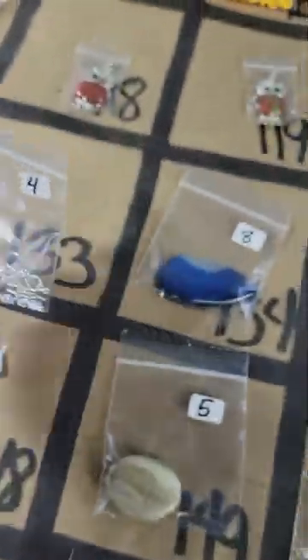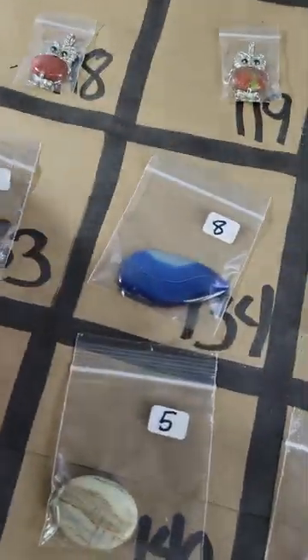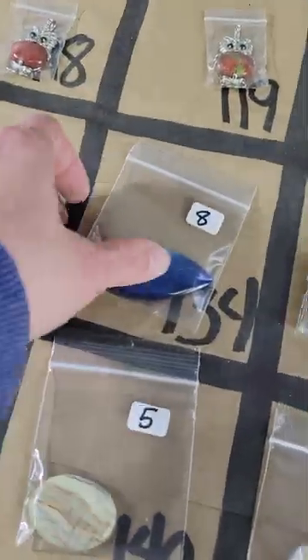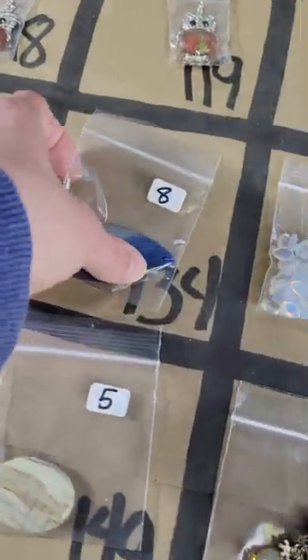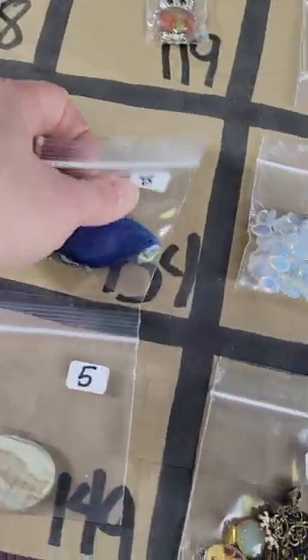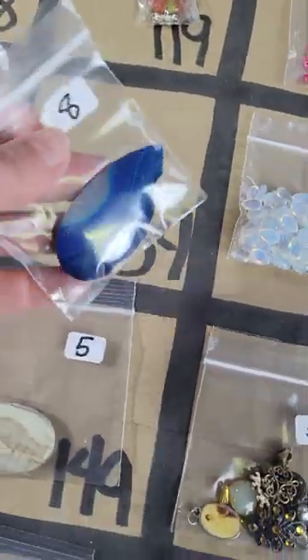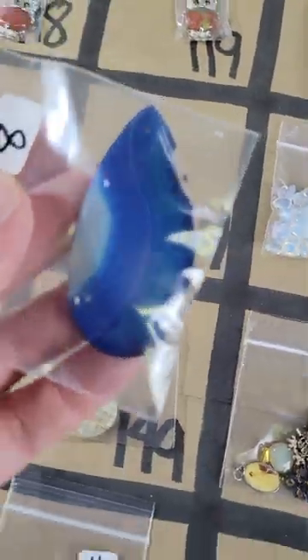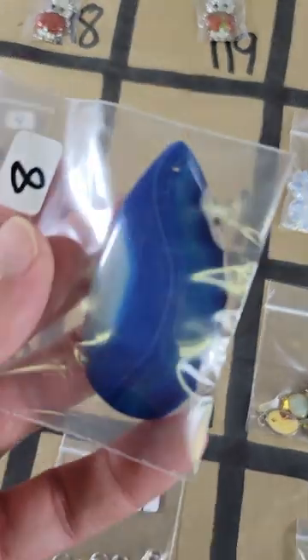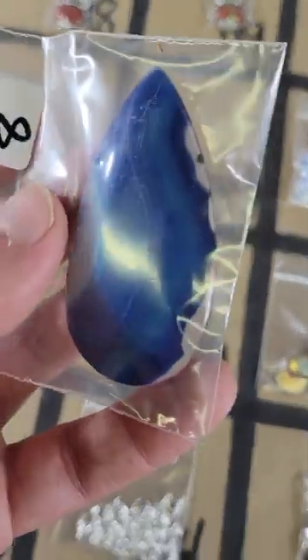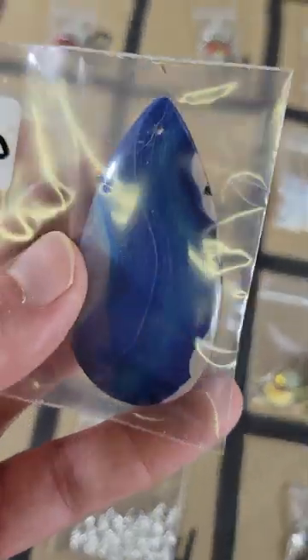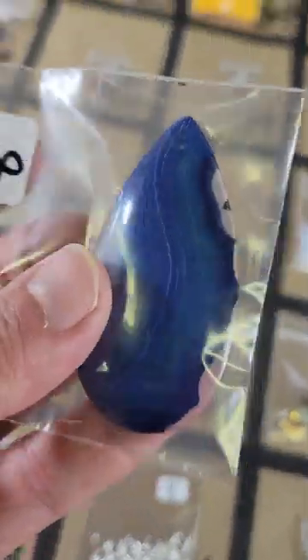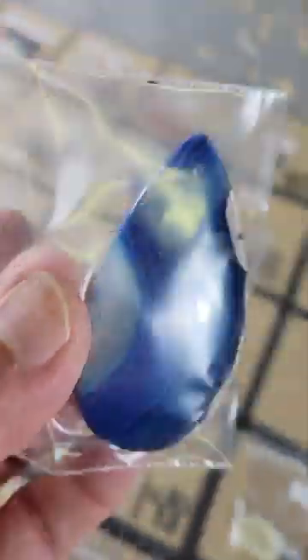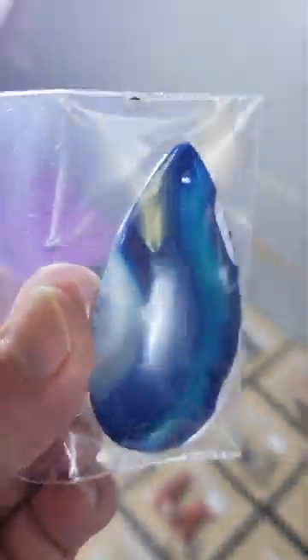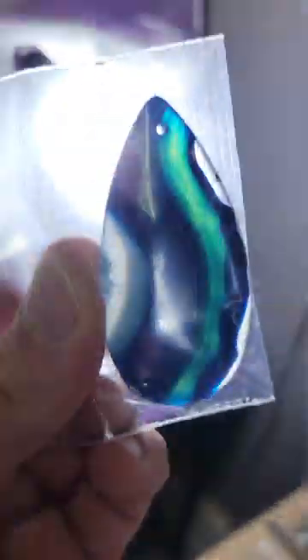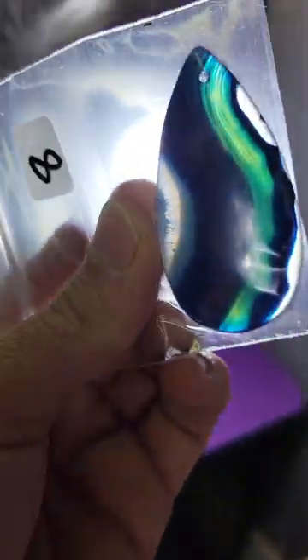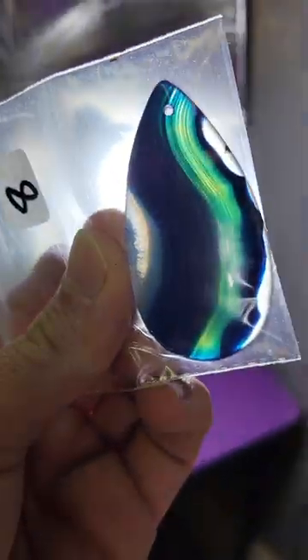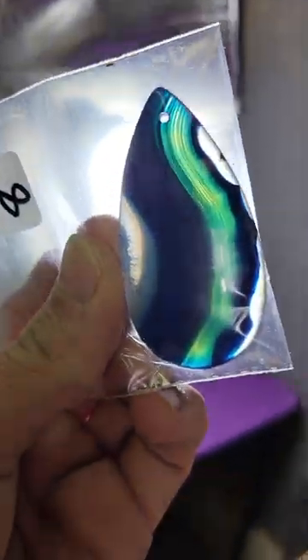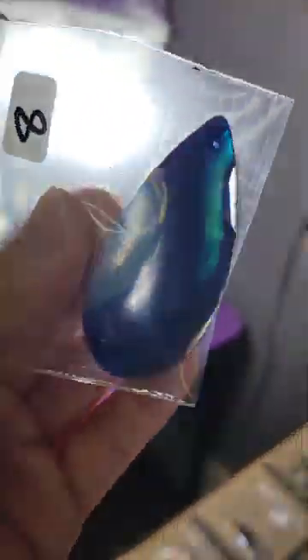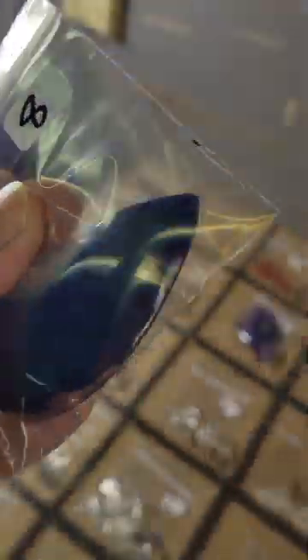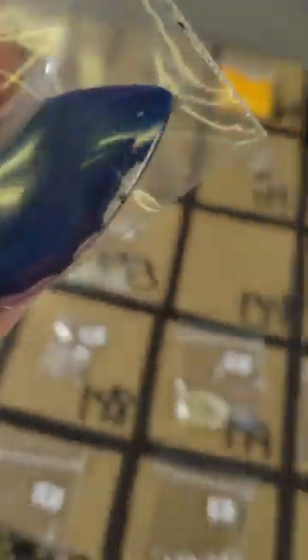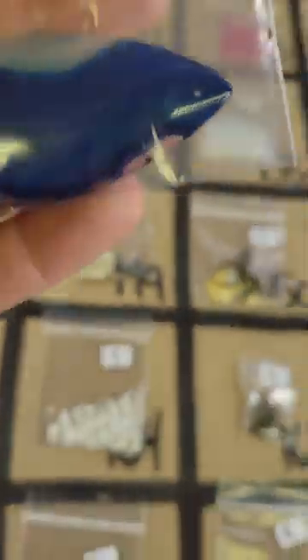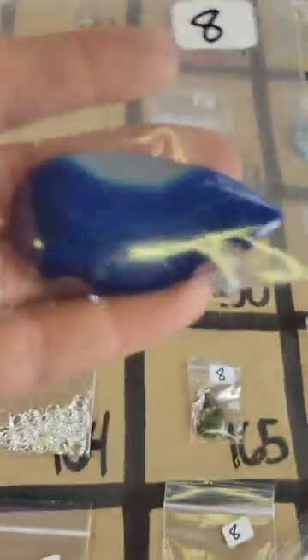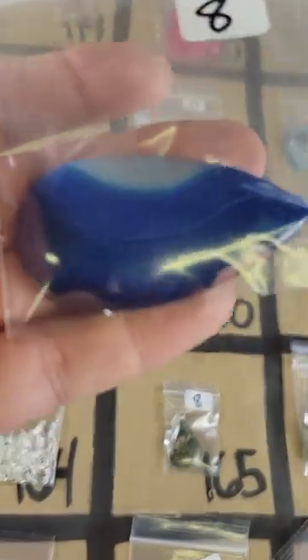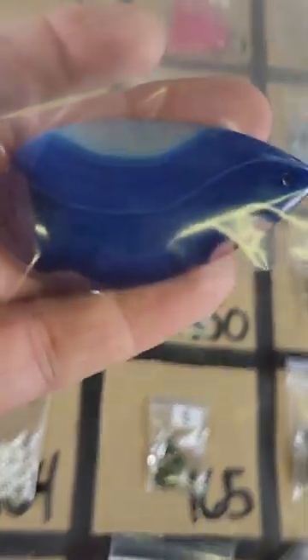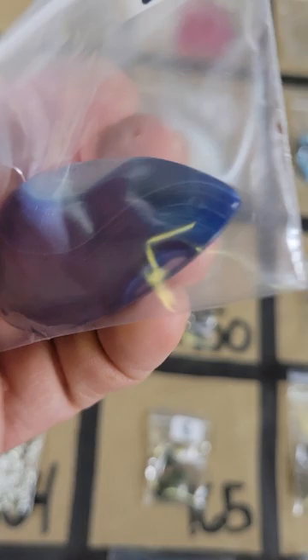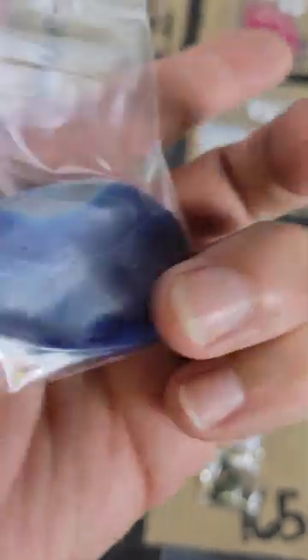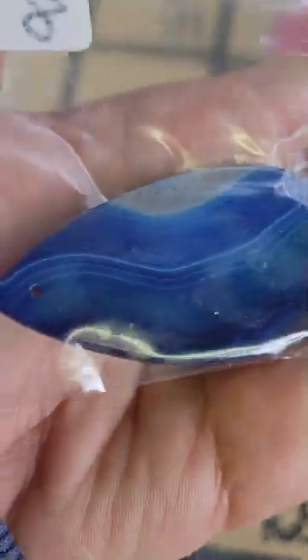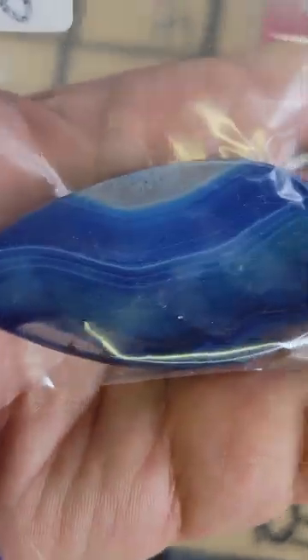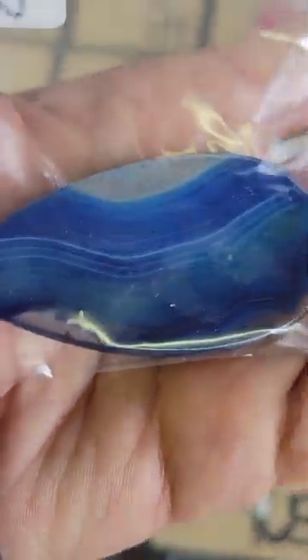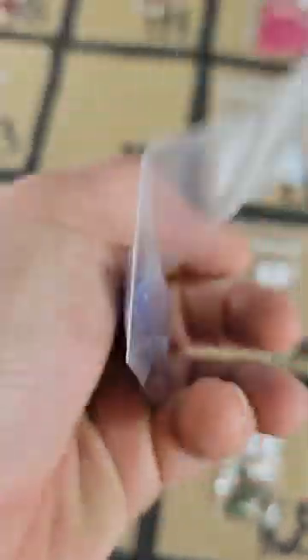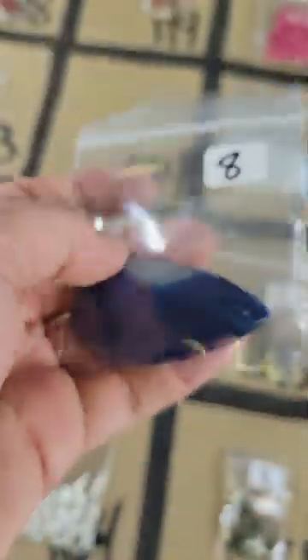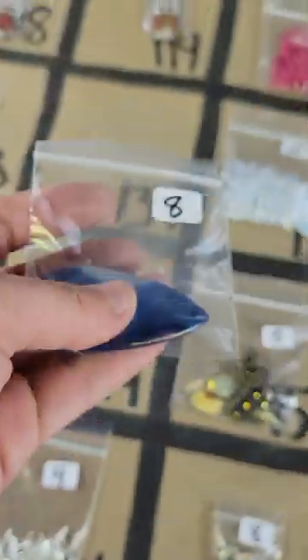Number 134: this gorgeous agate pendant — they're pretty — eight dollars for that one.